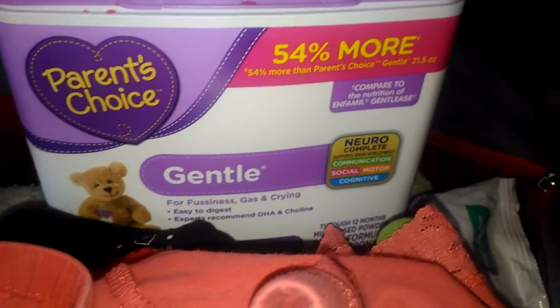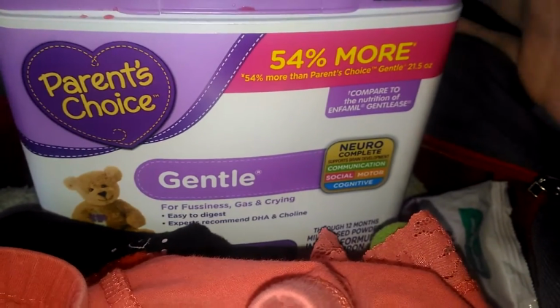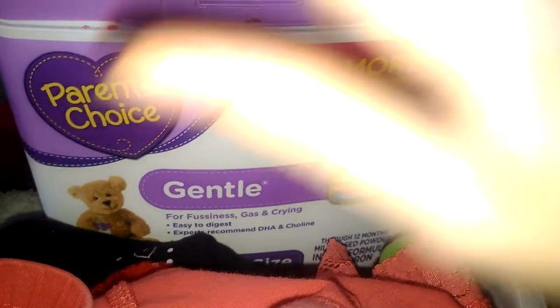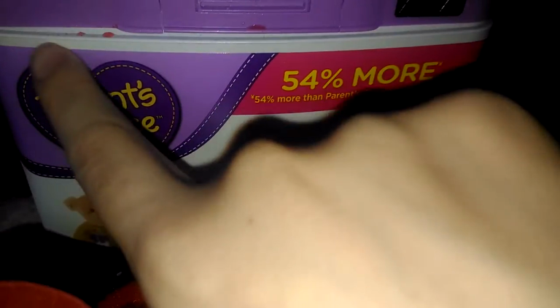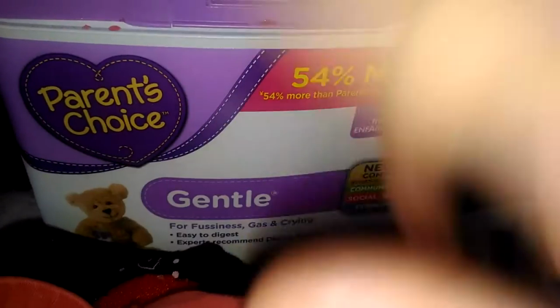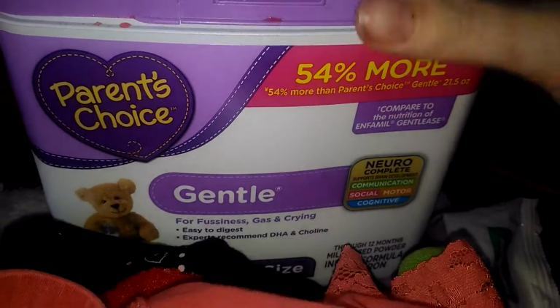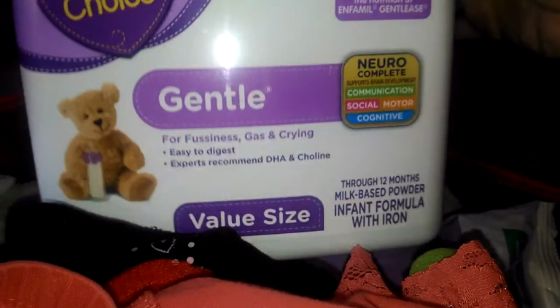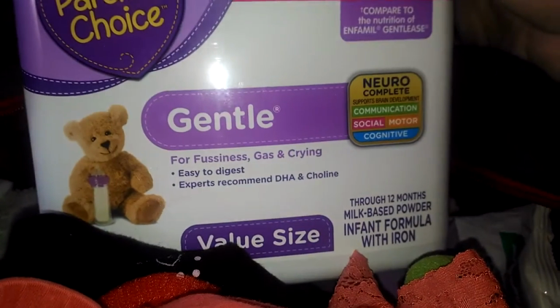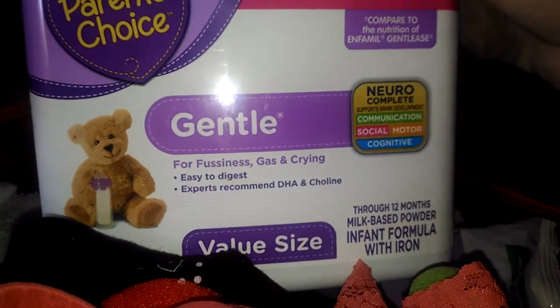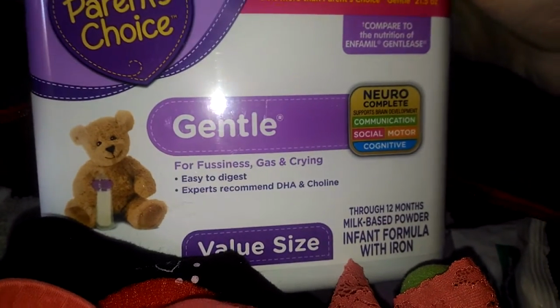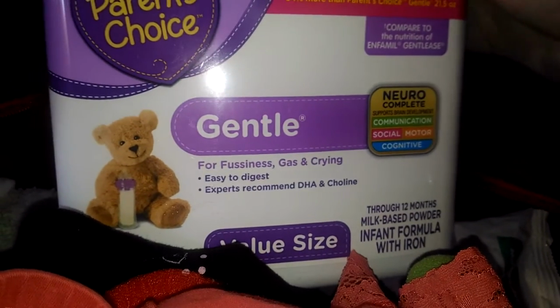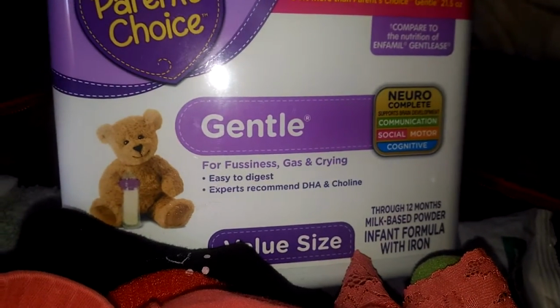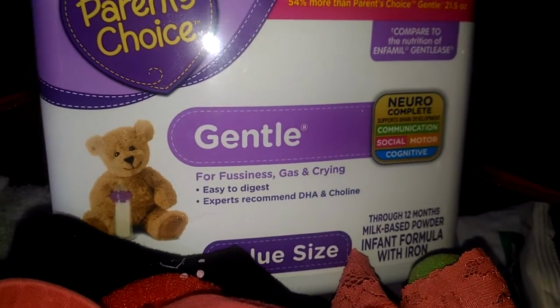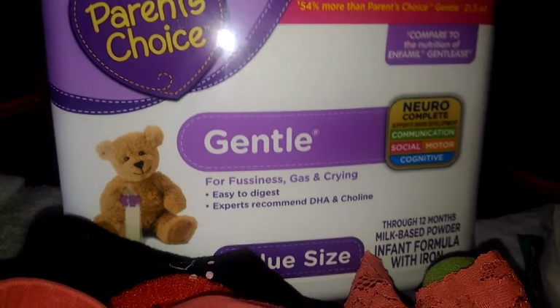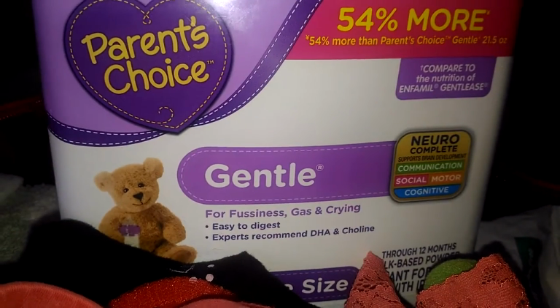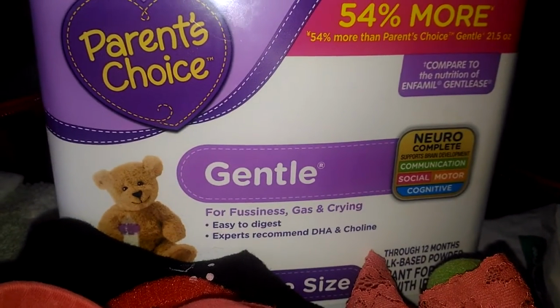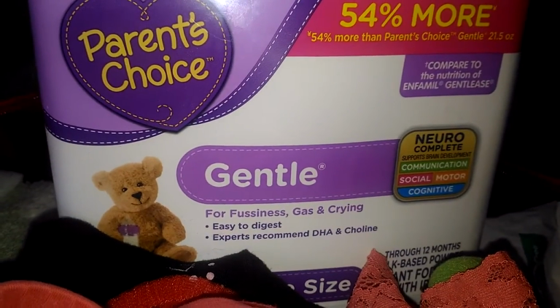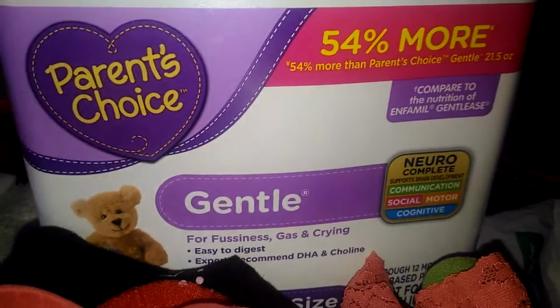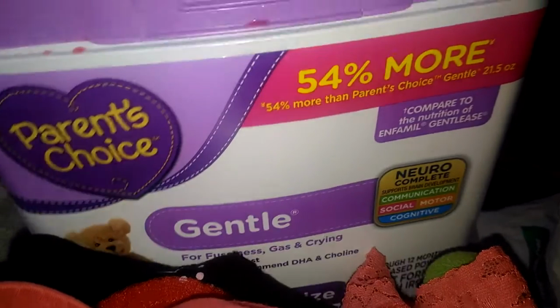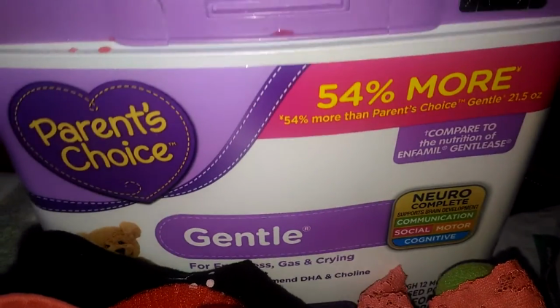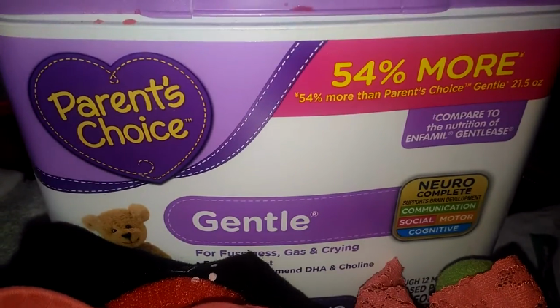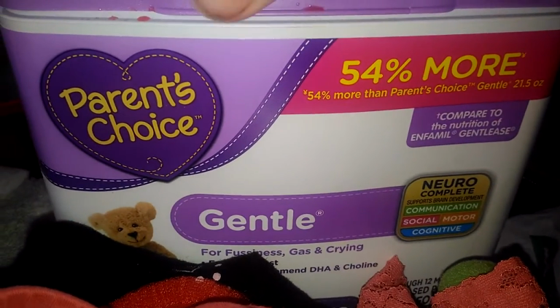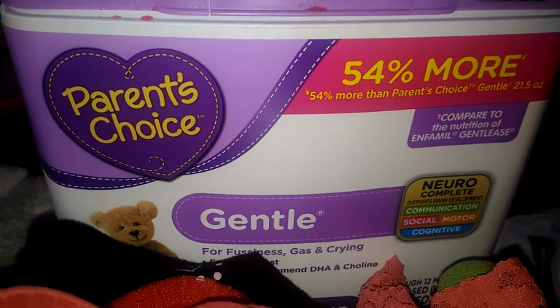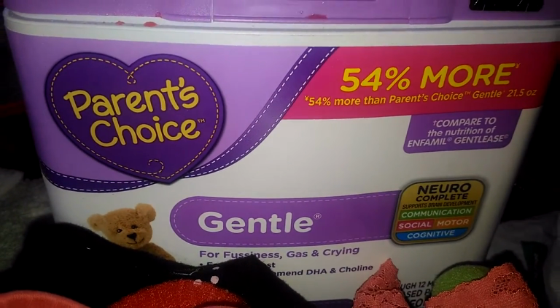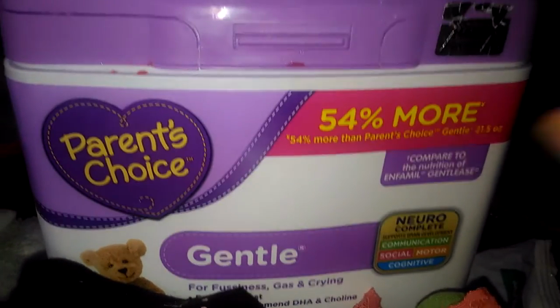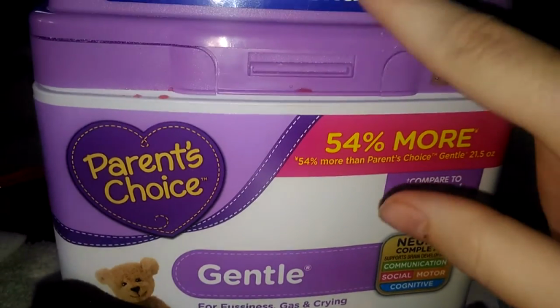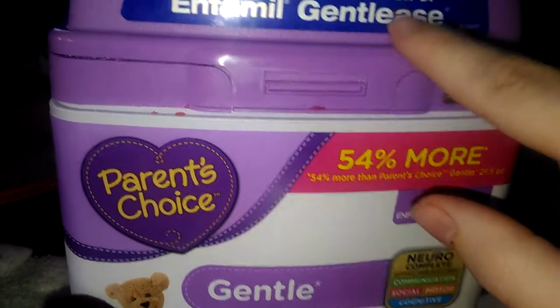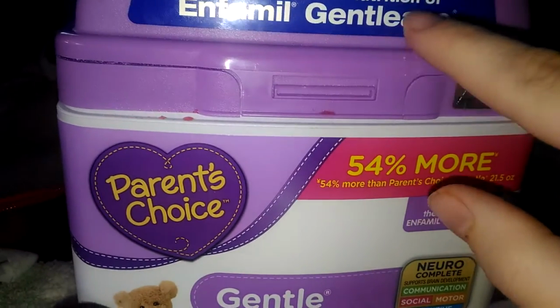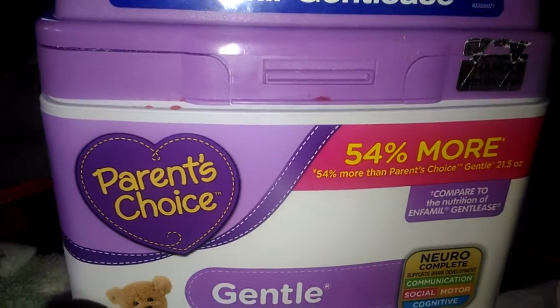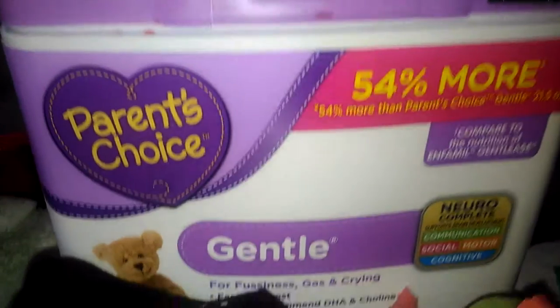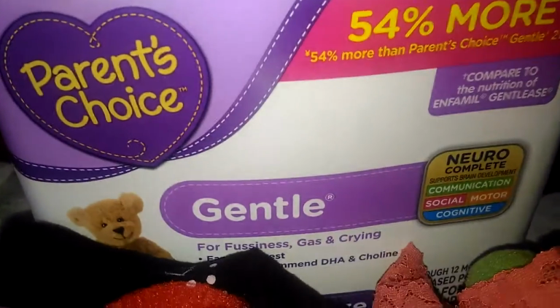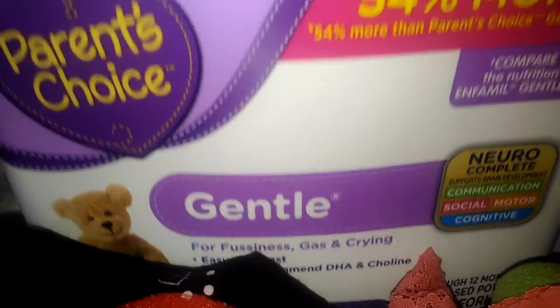We normally buy the soy formula, but this is on sale — Parent Choice gentle value size for fussiness, gas, and crying. This works perfectly on her too. So either this or soy she has to be on, or she has a very upset stomach.